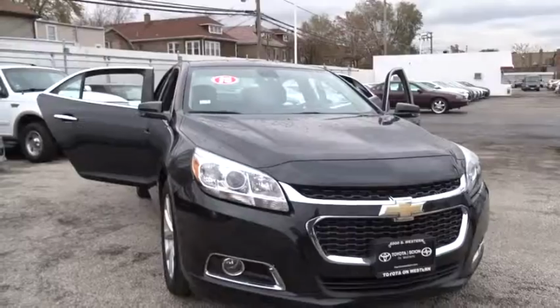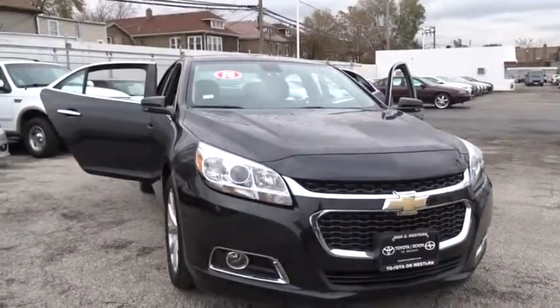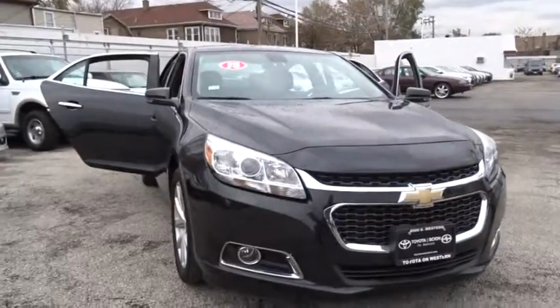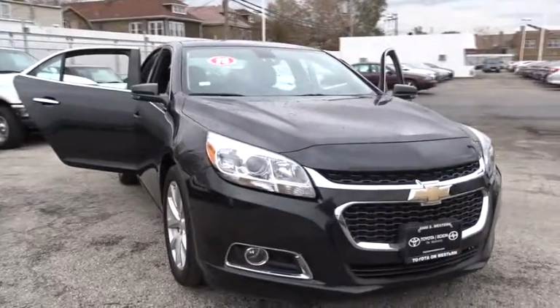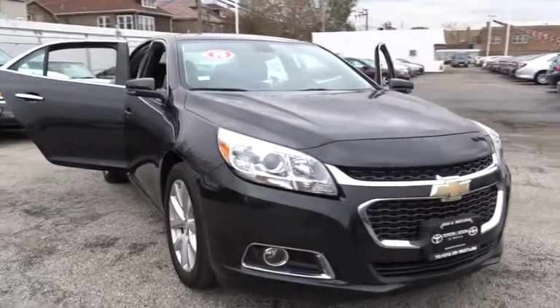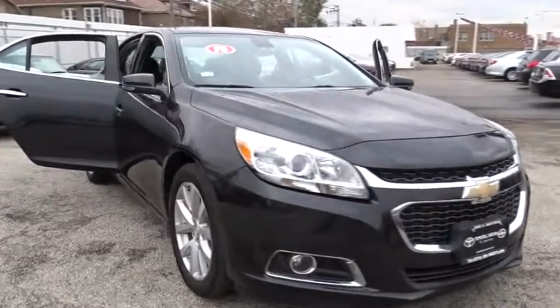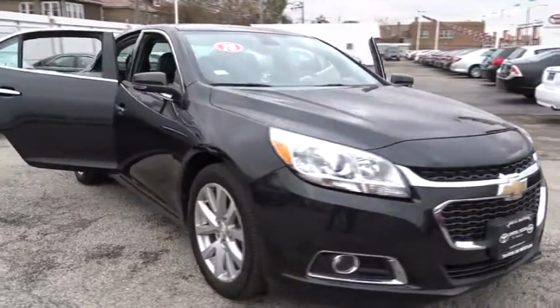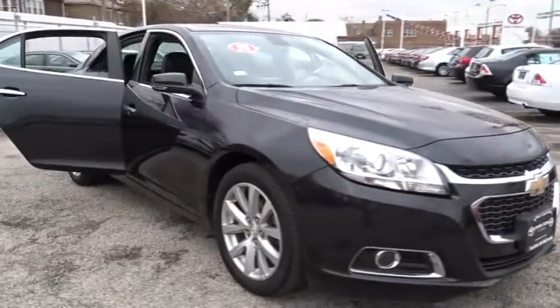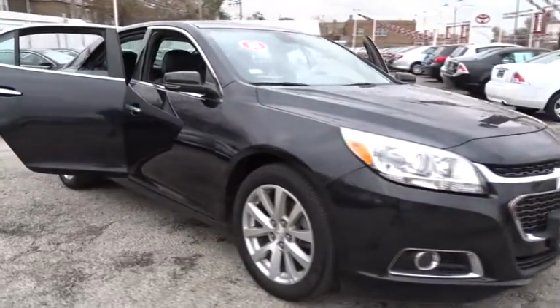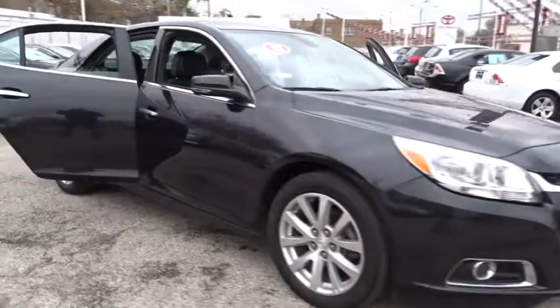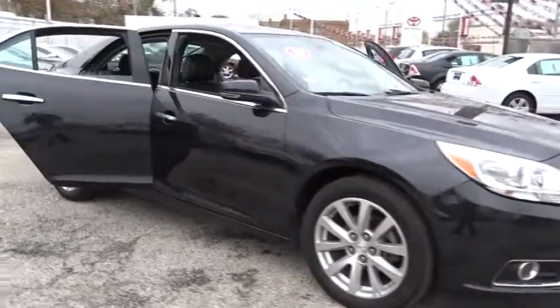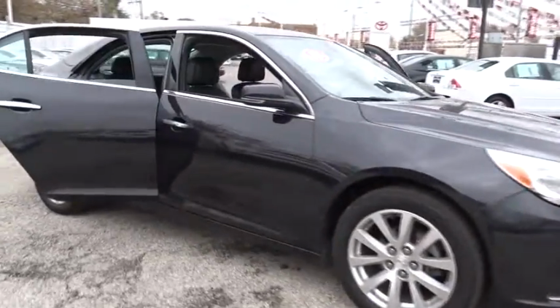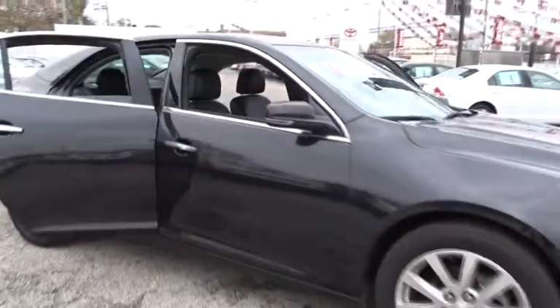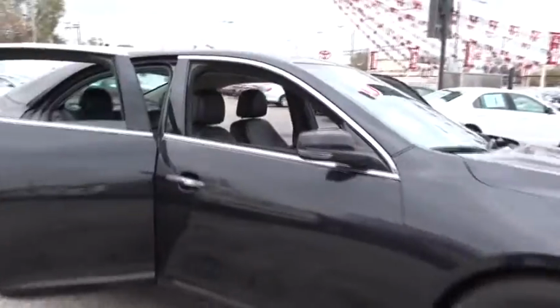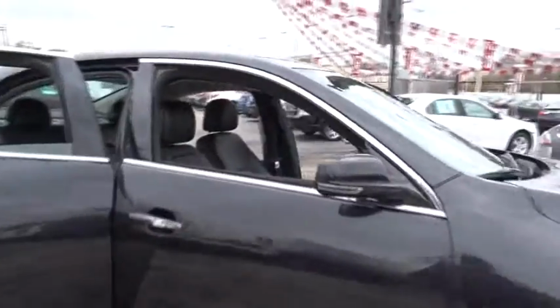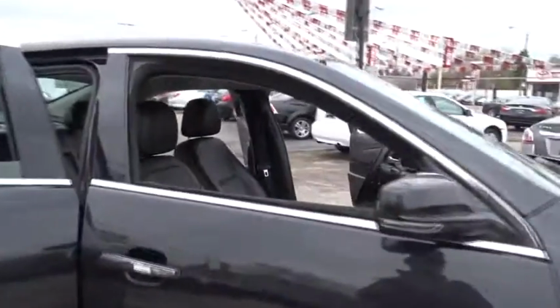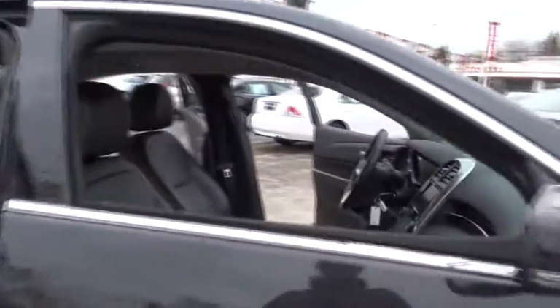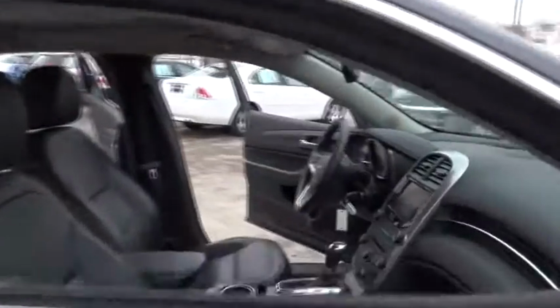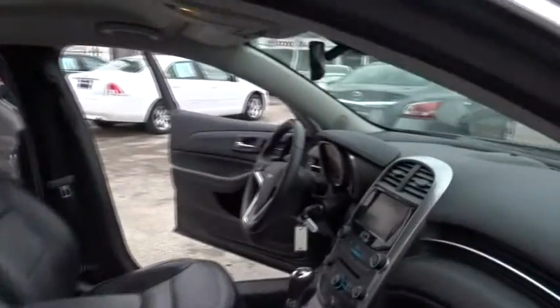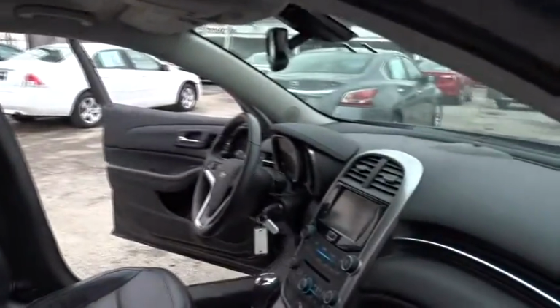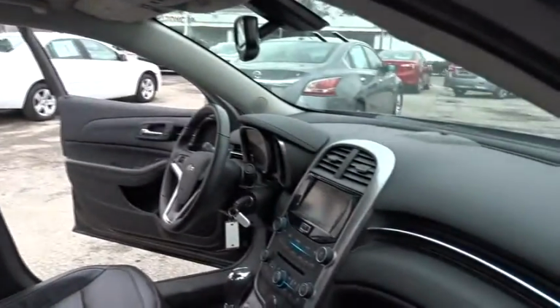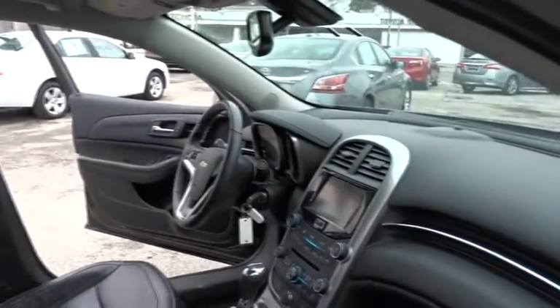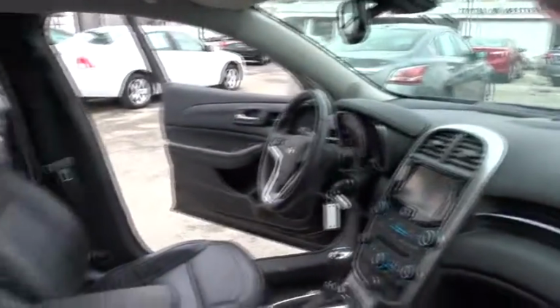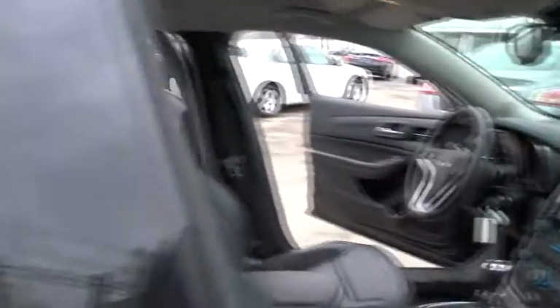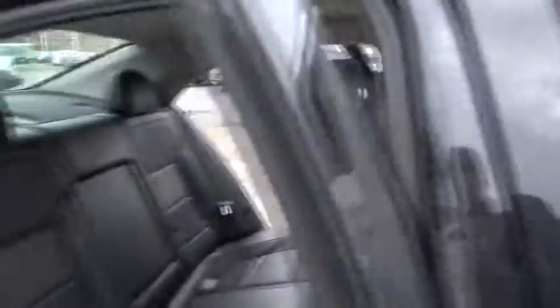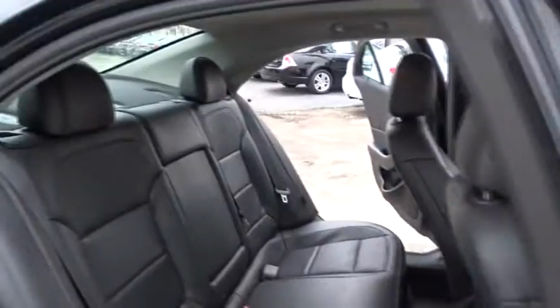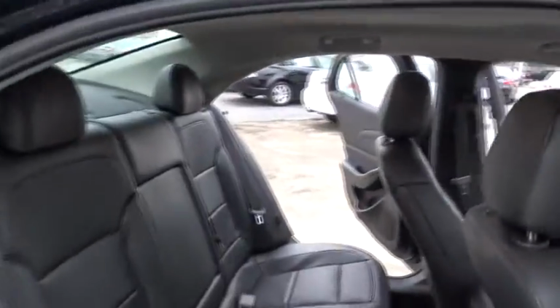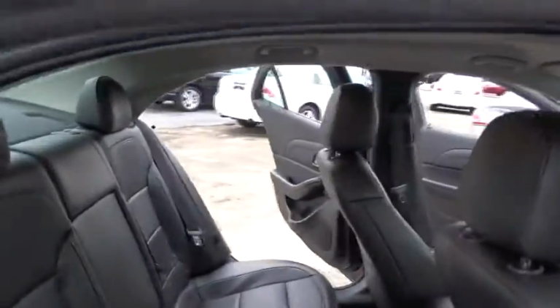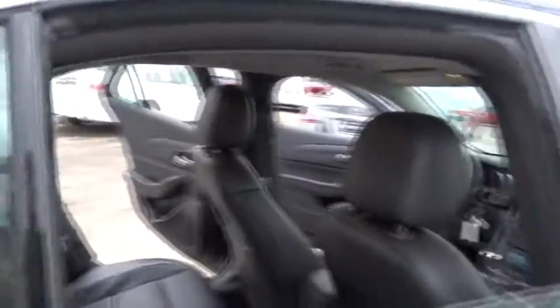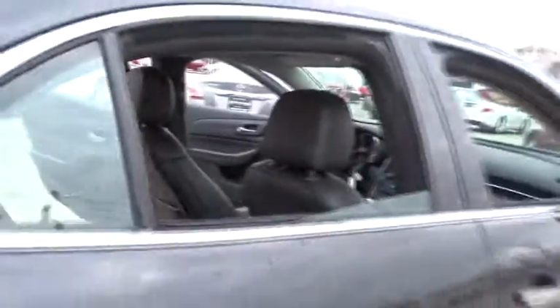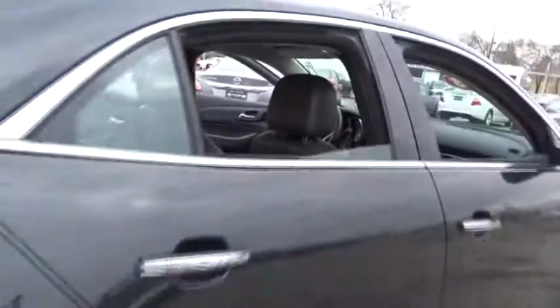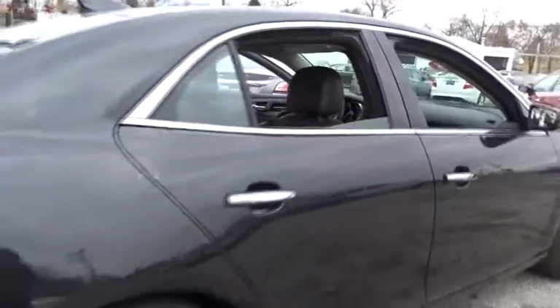The 2015 Chevrolet Malibu — a combination of performance and fuel economy. The Malibu is a great commuting car. This vehicle has less than 50,000 miles. Here are some of this vehicle's great options.